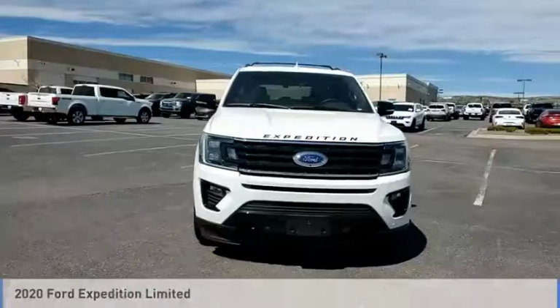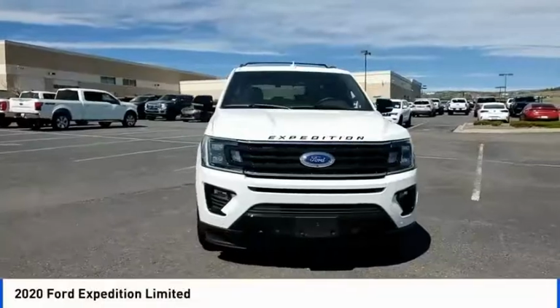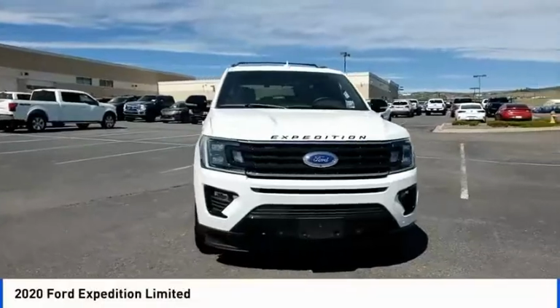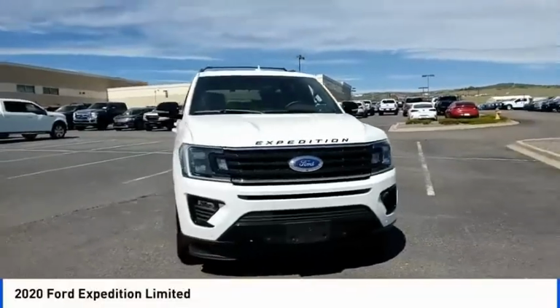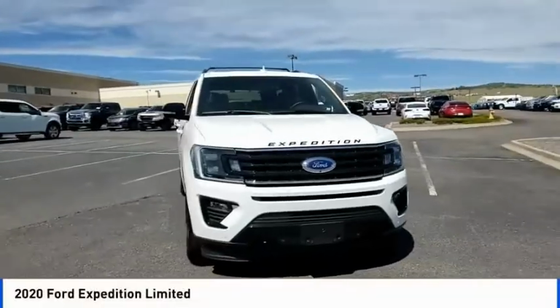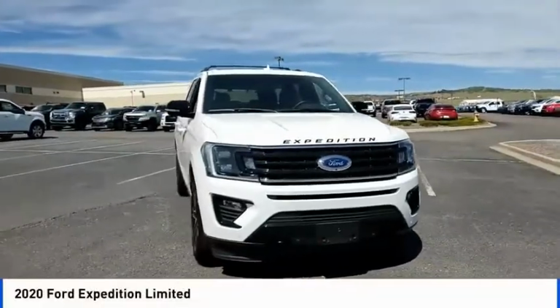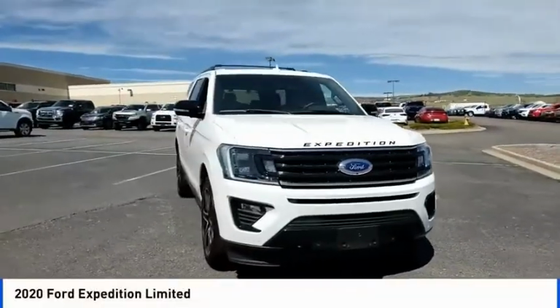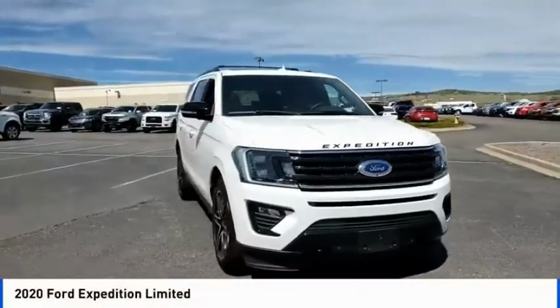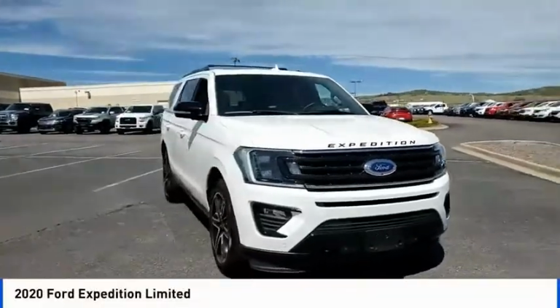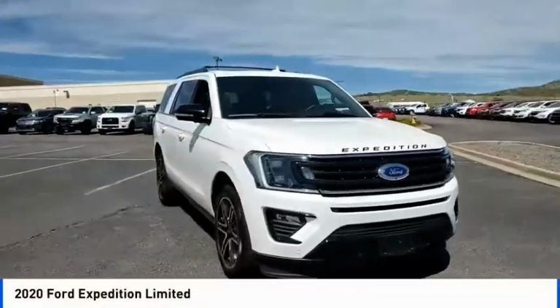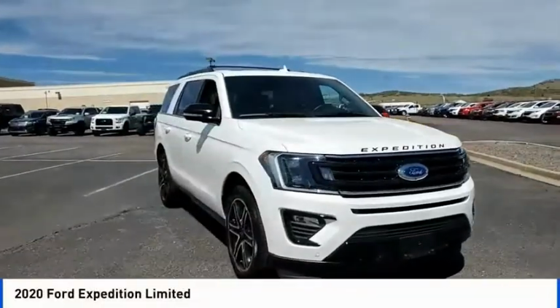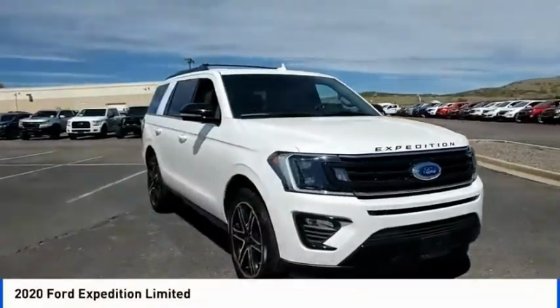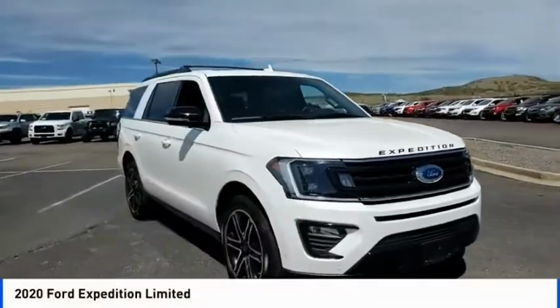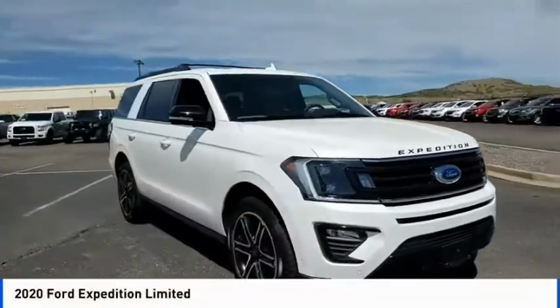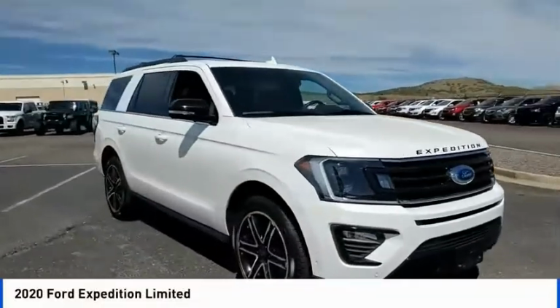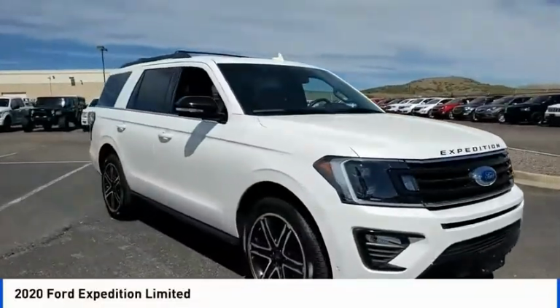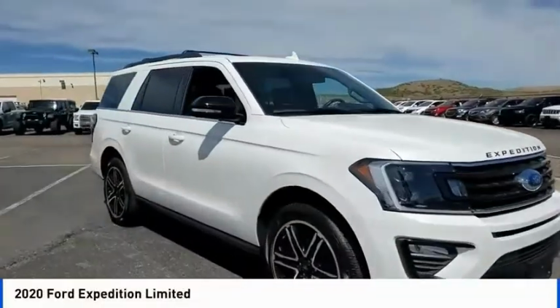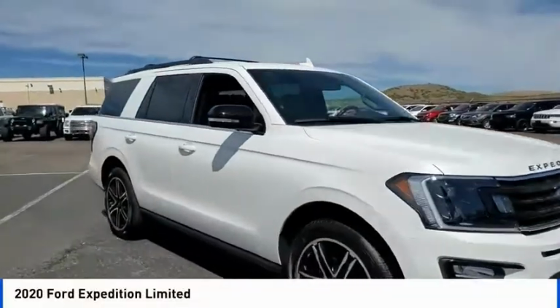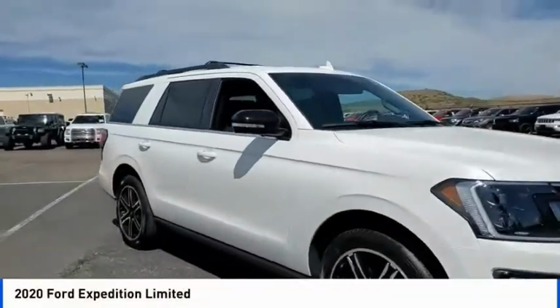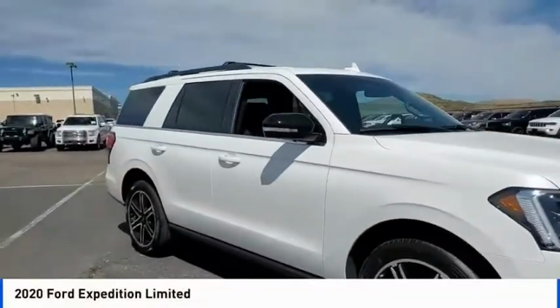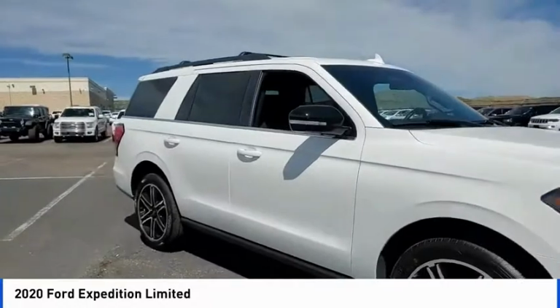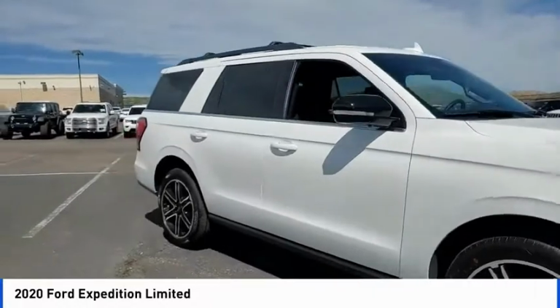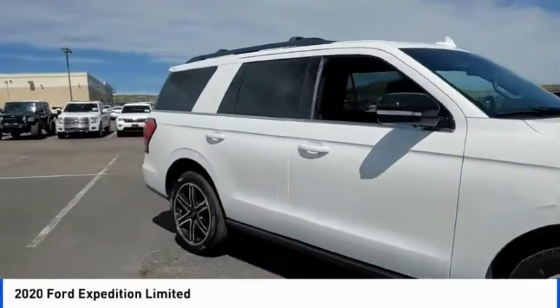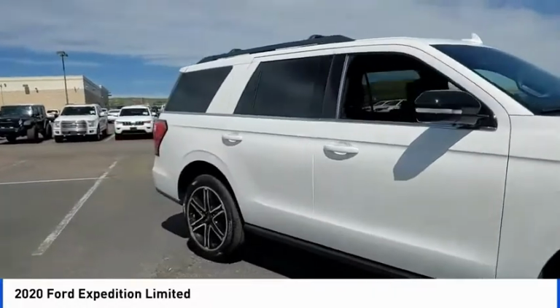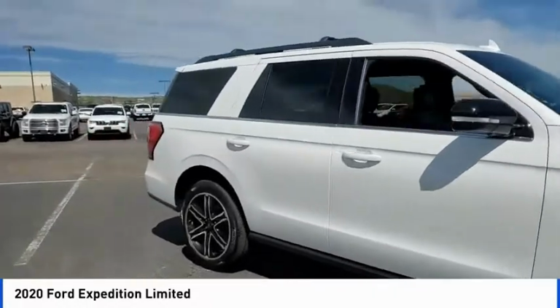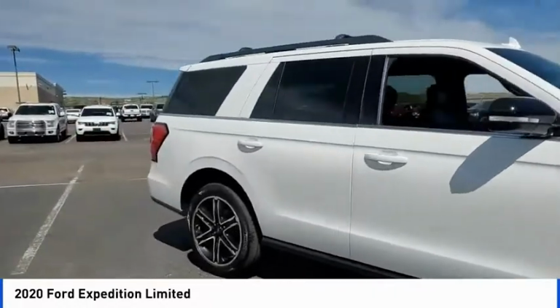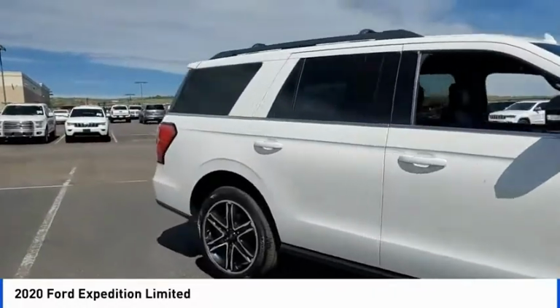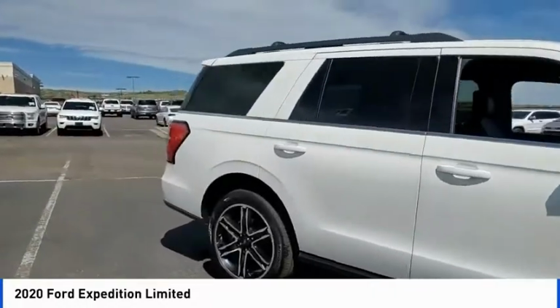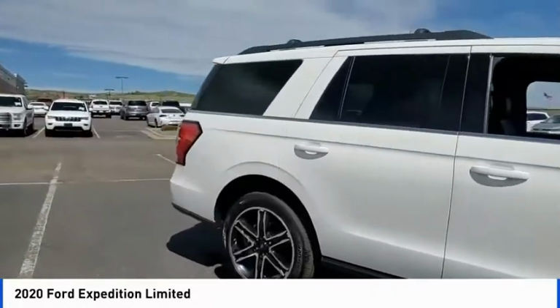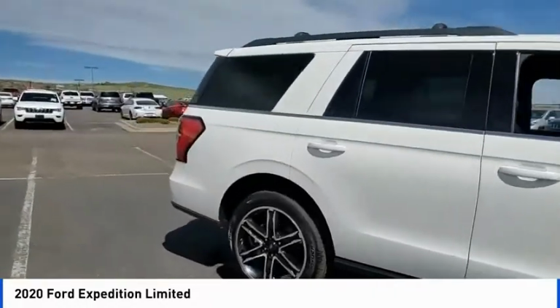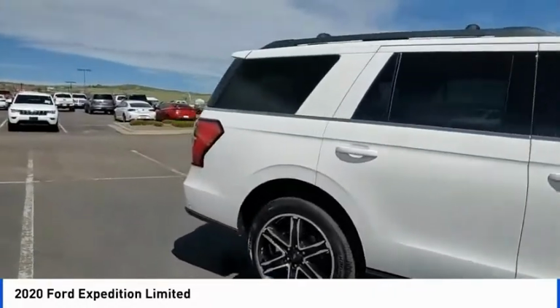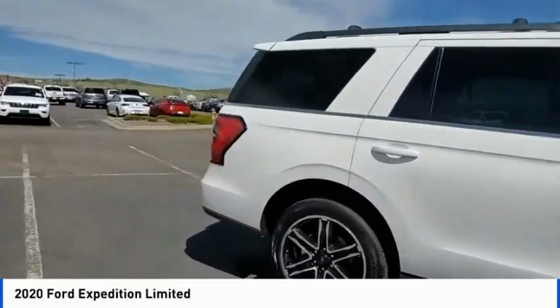Stop by and take a look at the 2020 Expedition. Powerful, controlled, resourceful. Expedition.